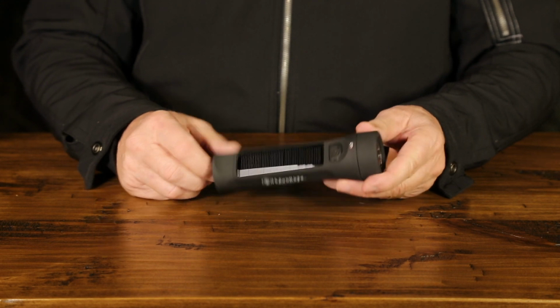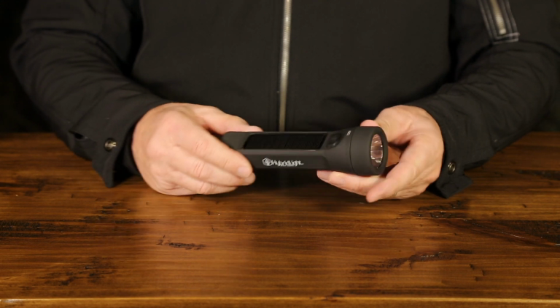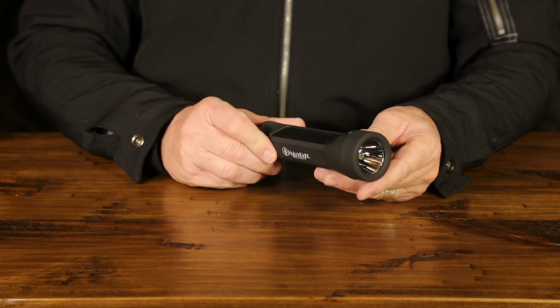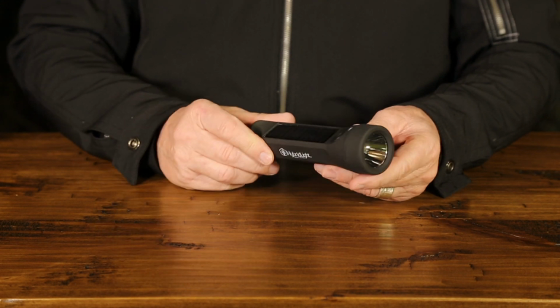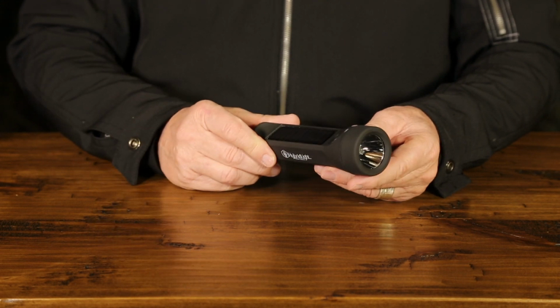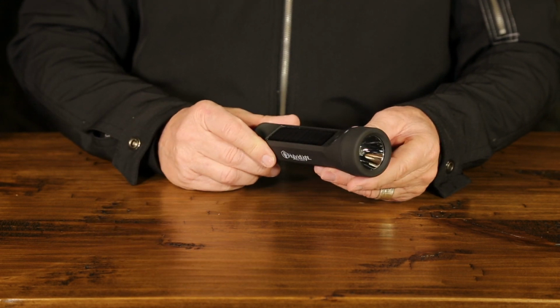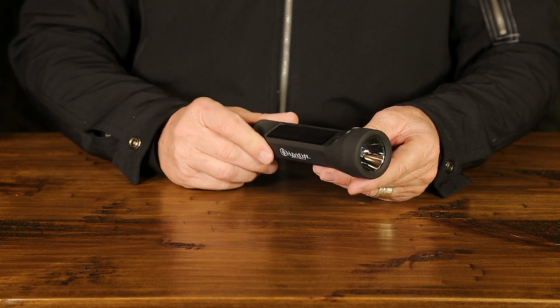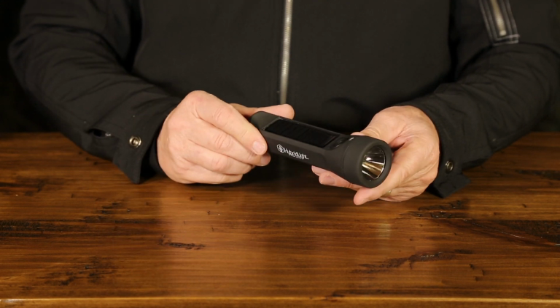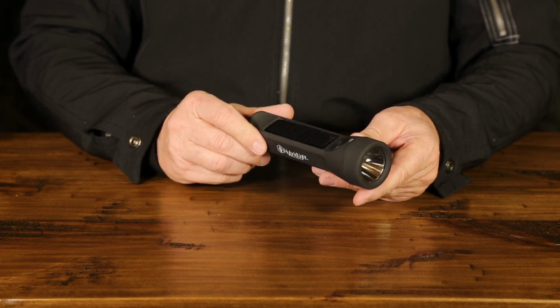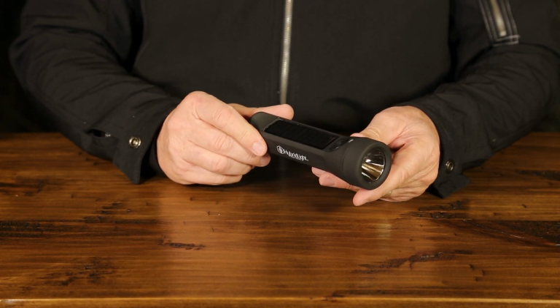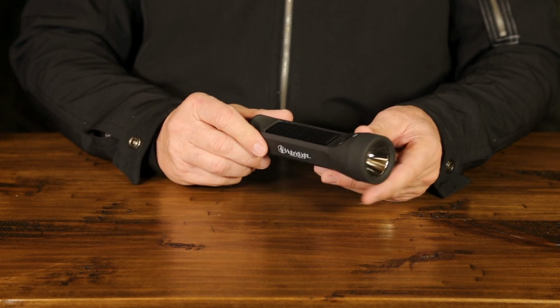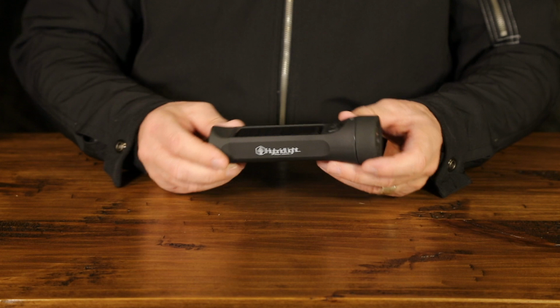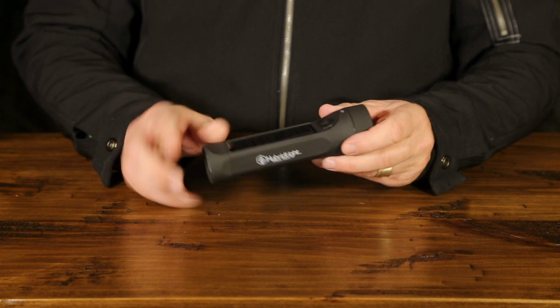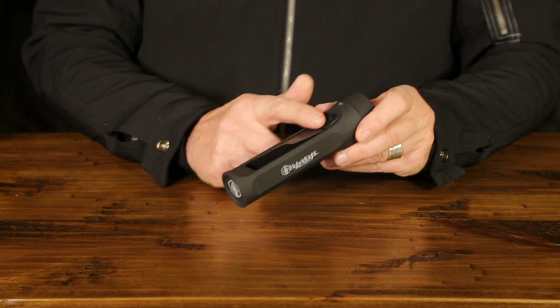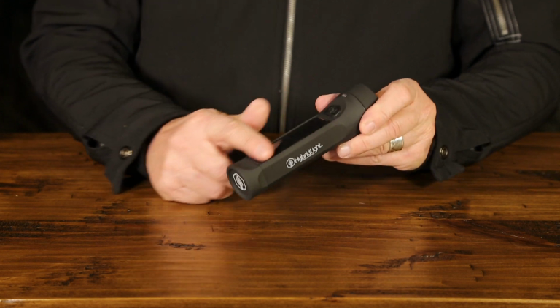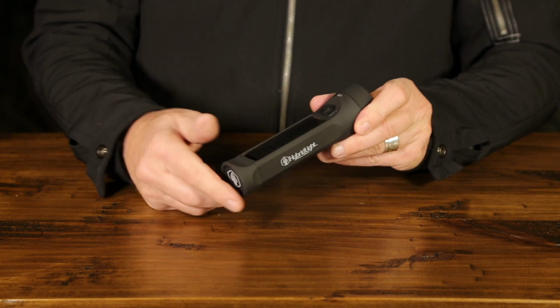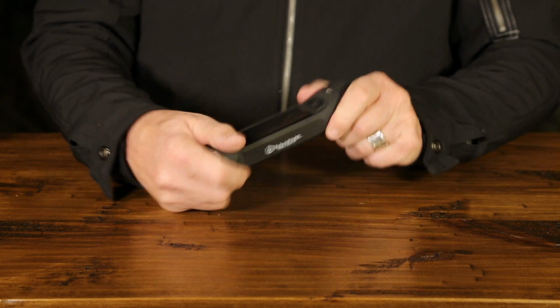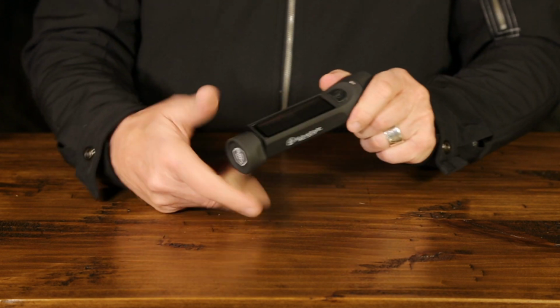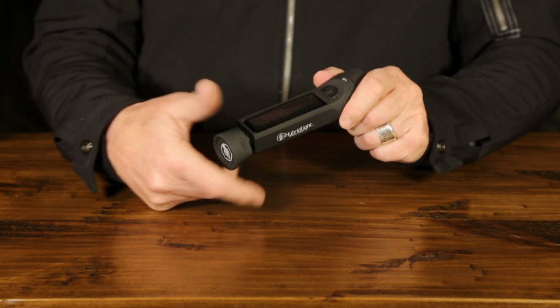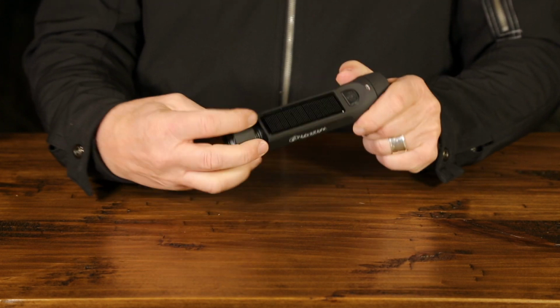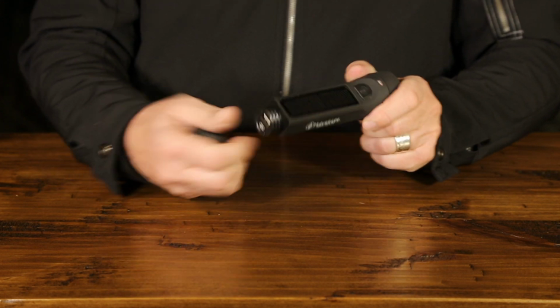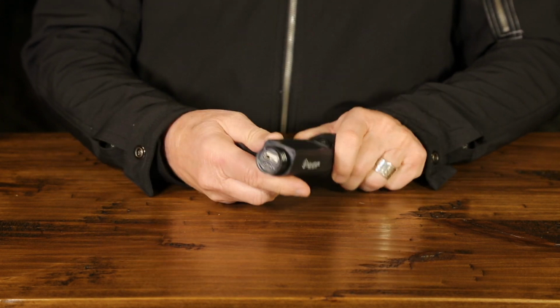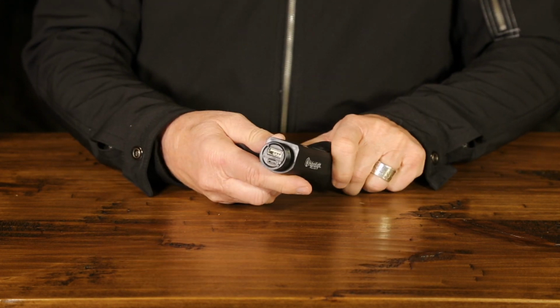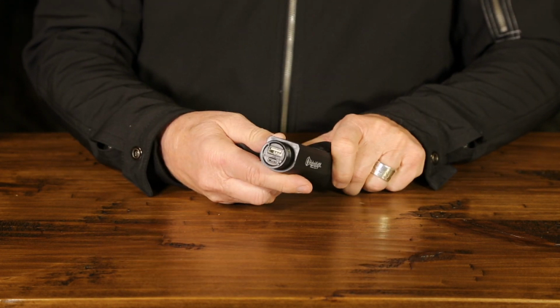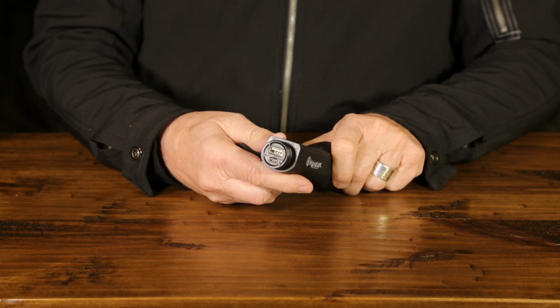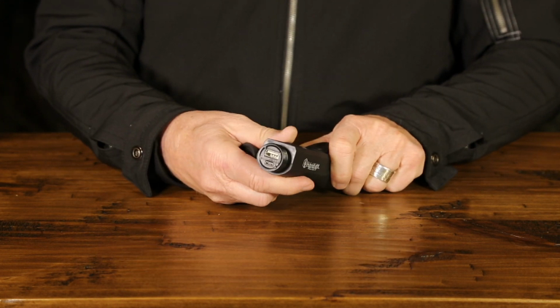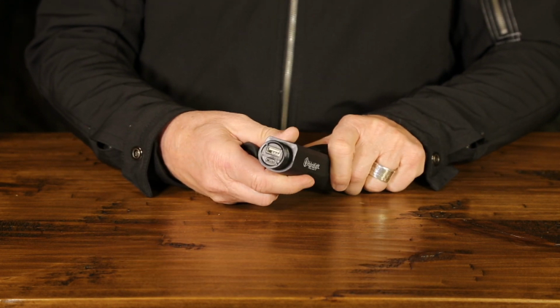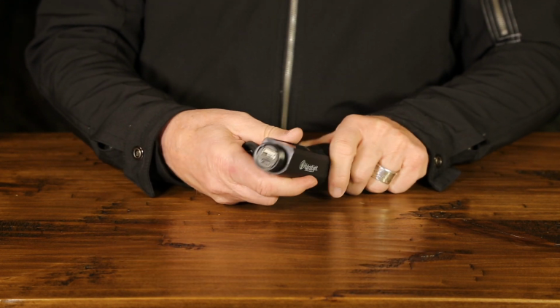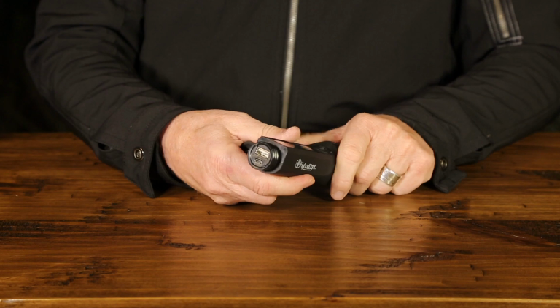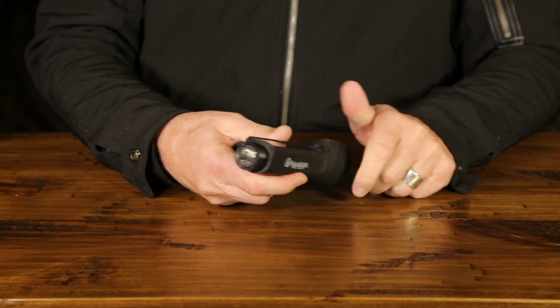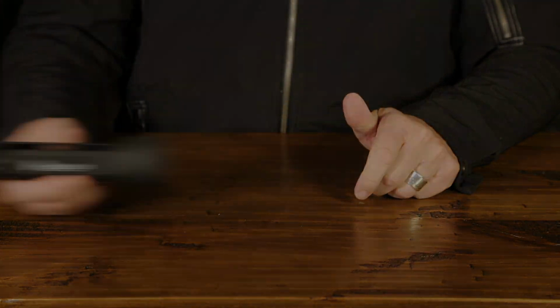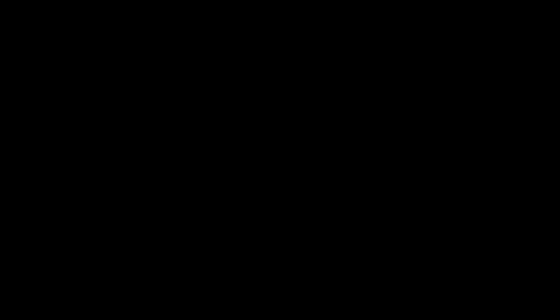It holds a charge for 7 years. The flashlight recharges with any light source, or rapid charge with a USB port. Never buy a battery again.